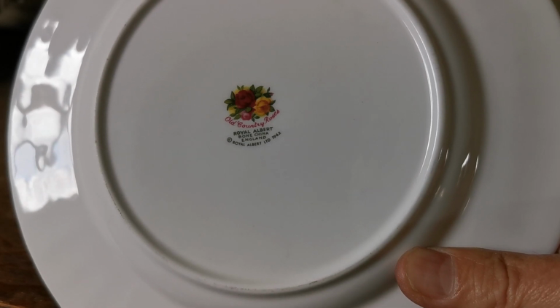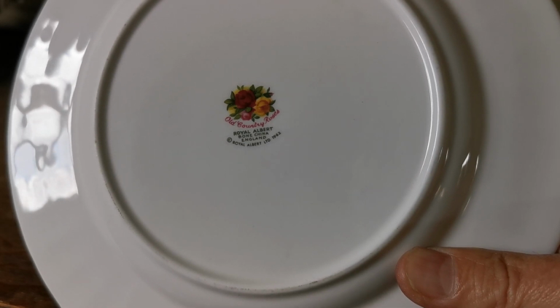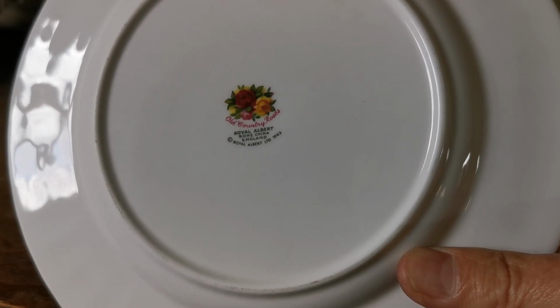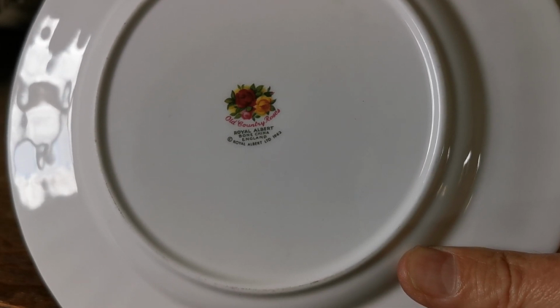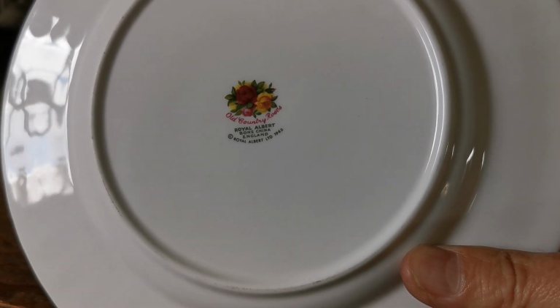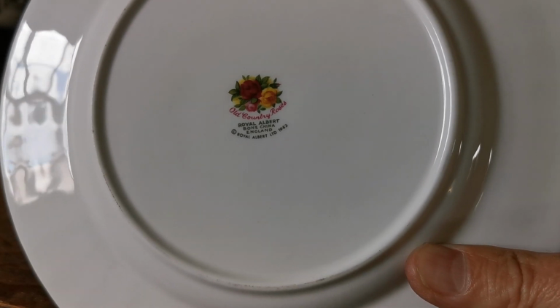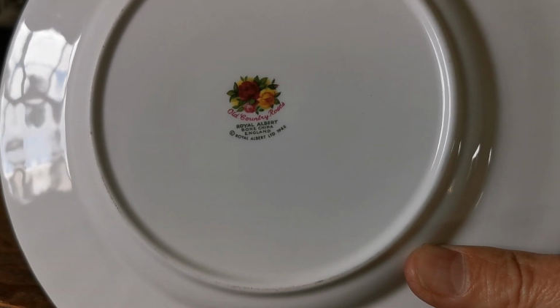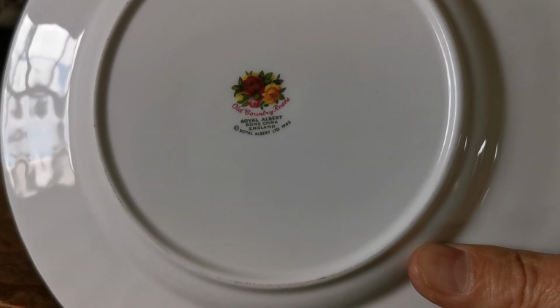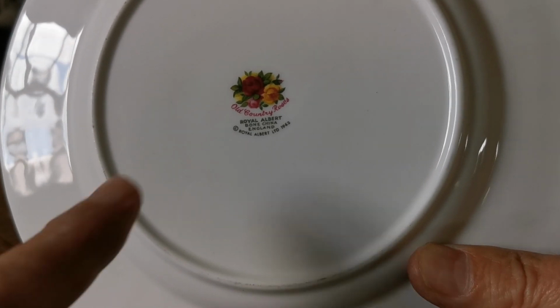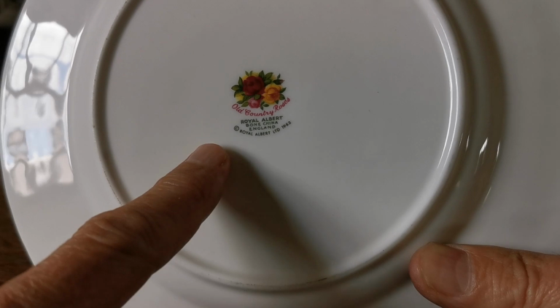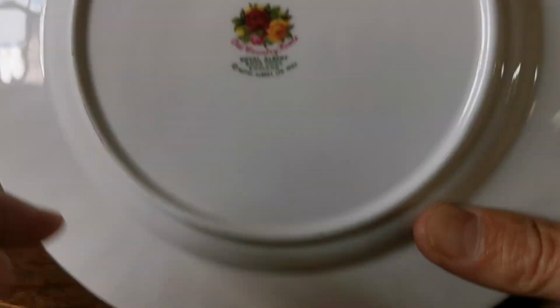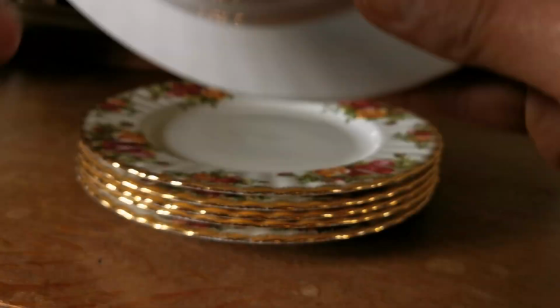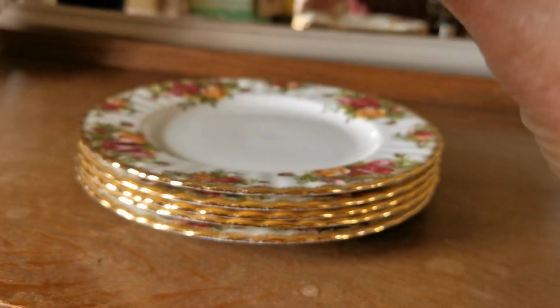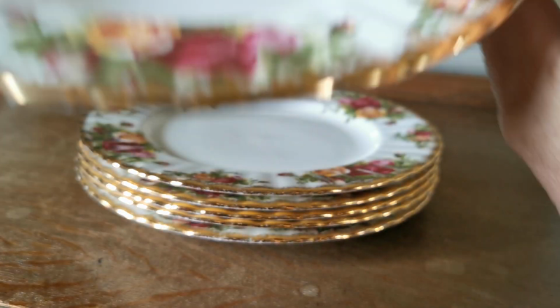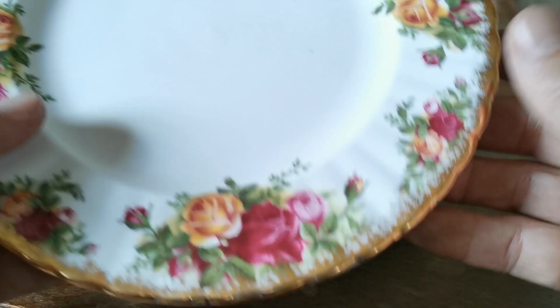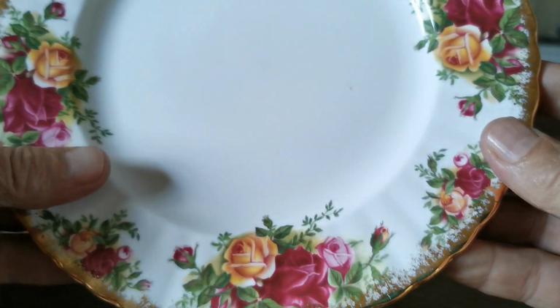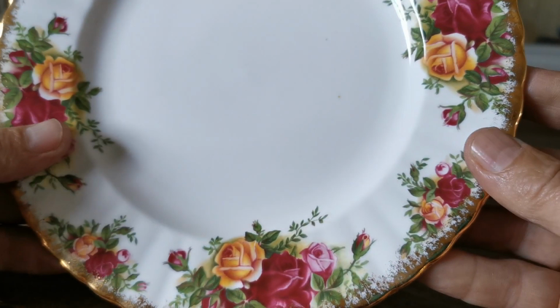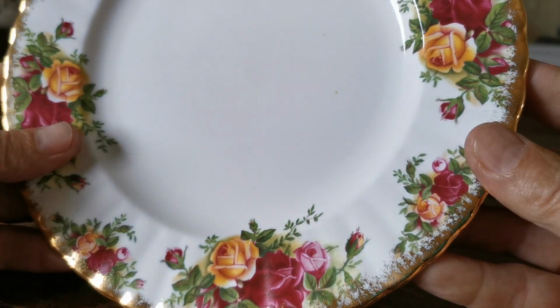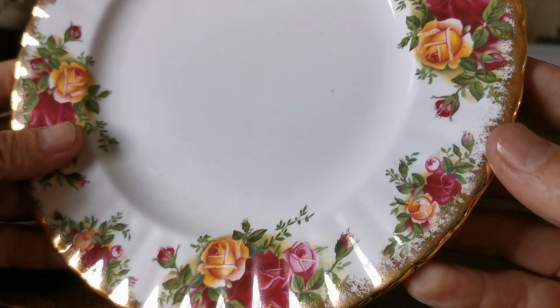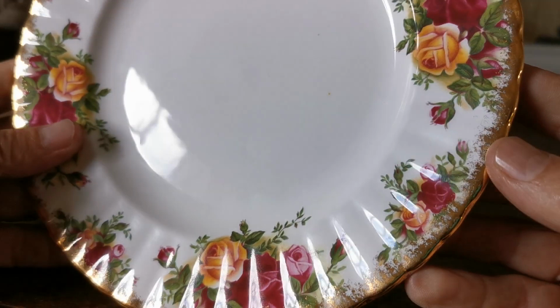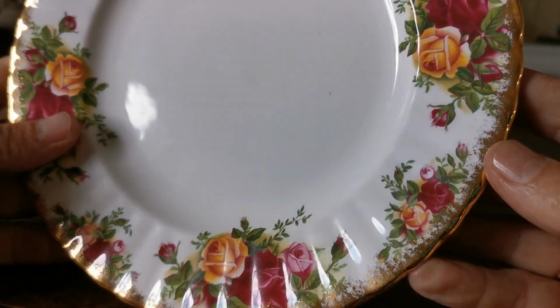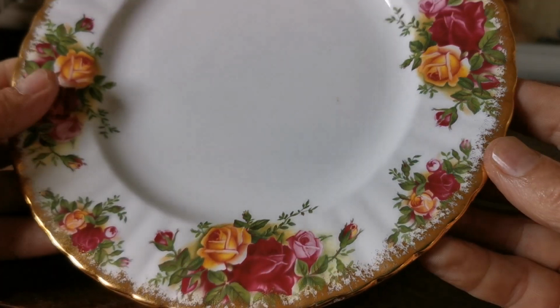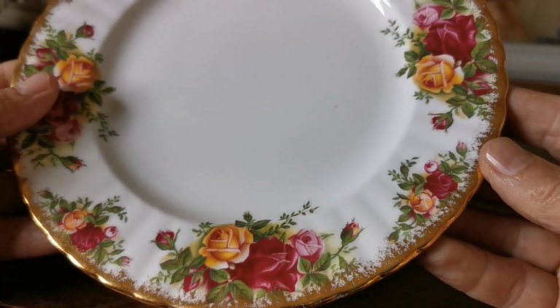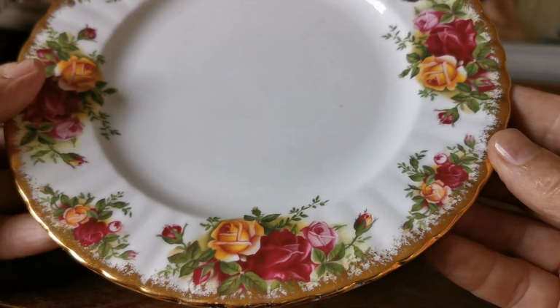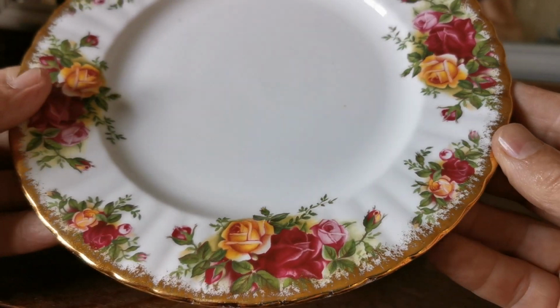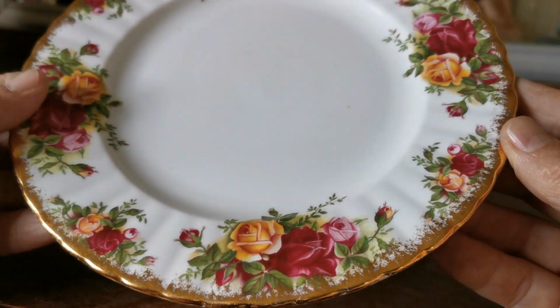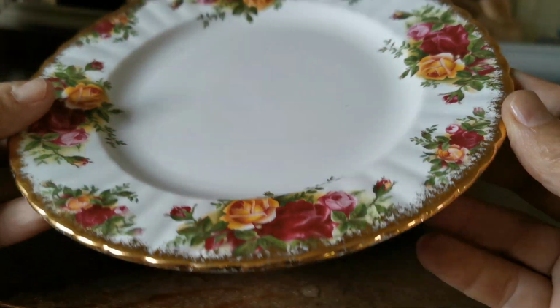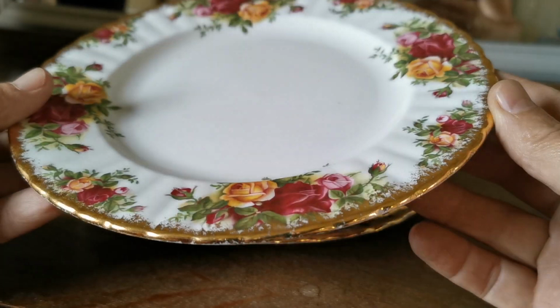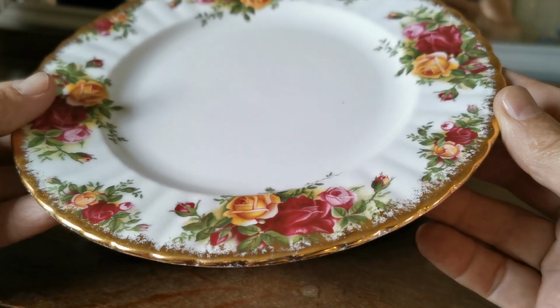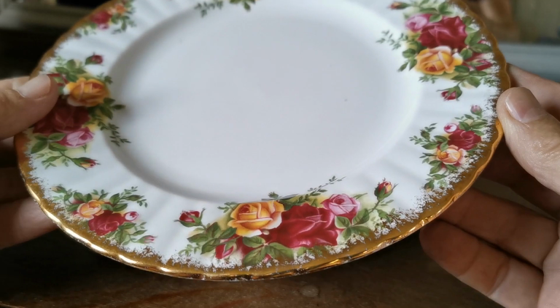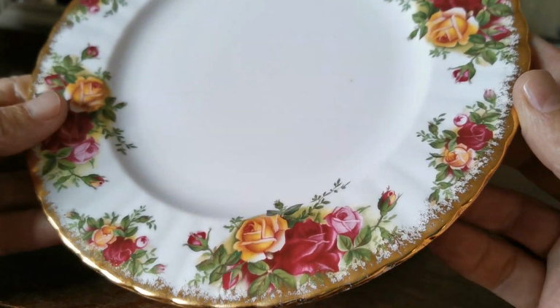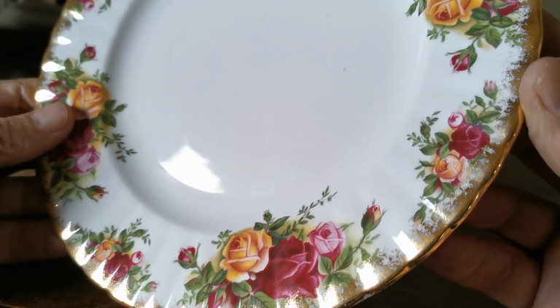Royal Albert made in England, pictorial Old Country Roses, nicely decorated with burnished gilt around the rims.